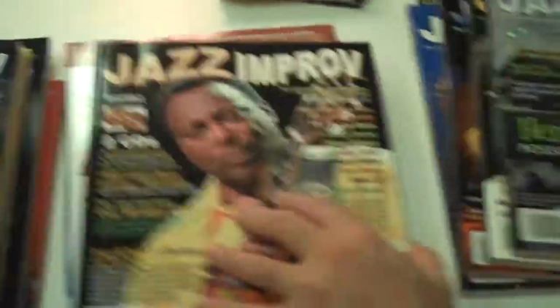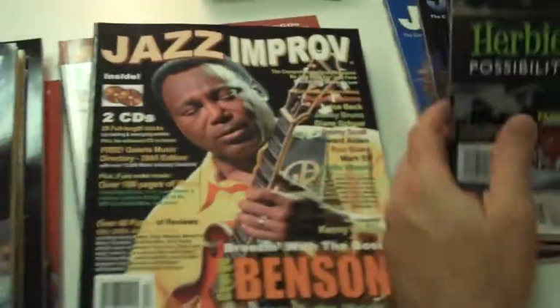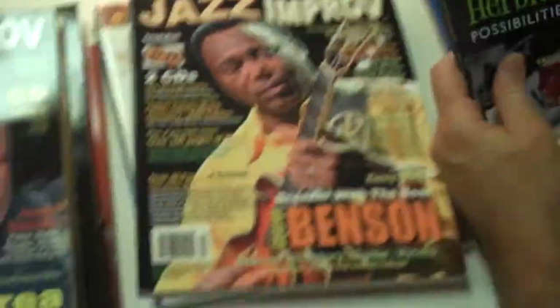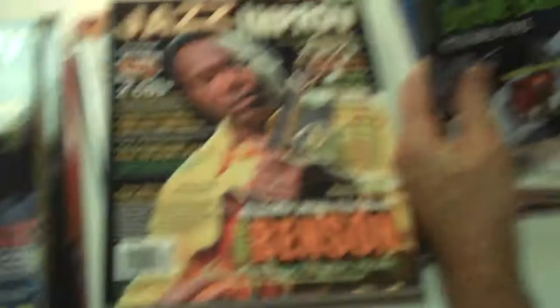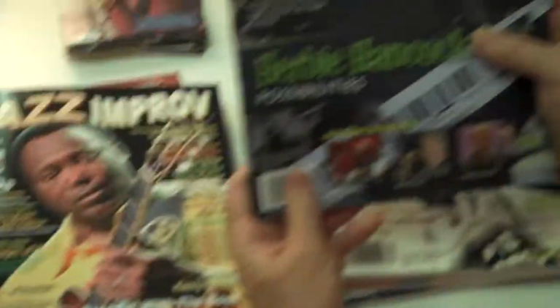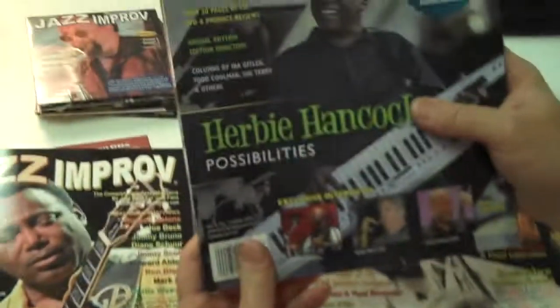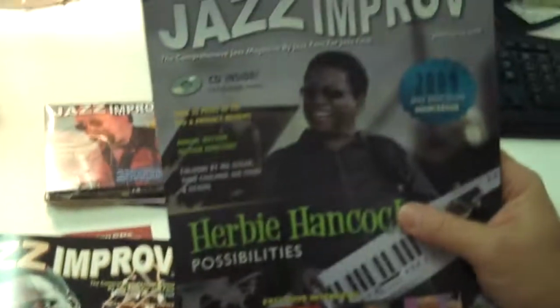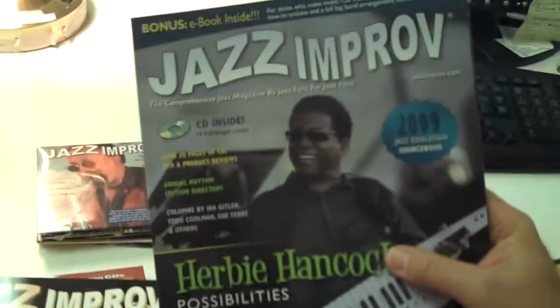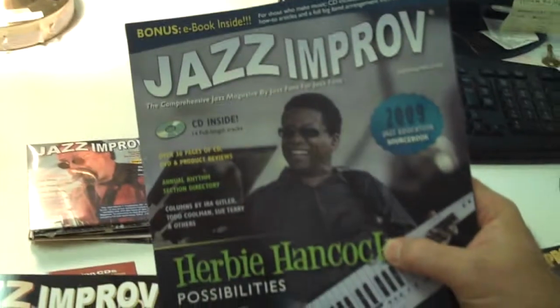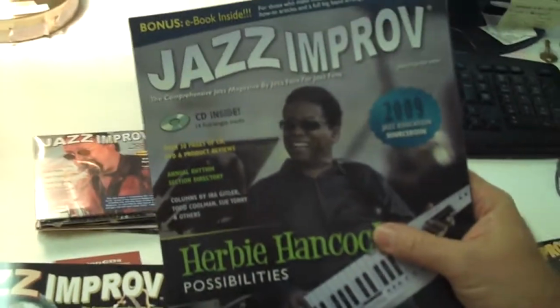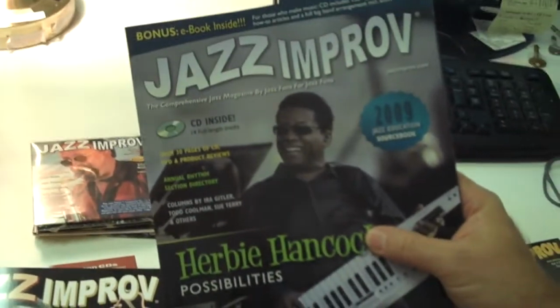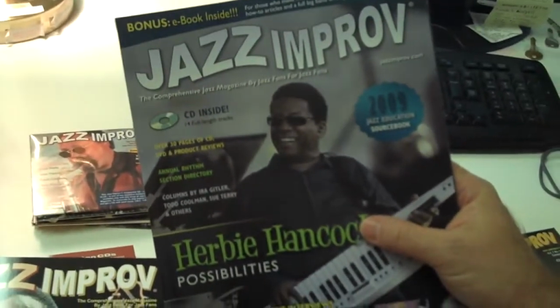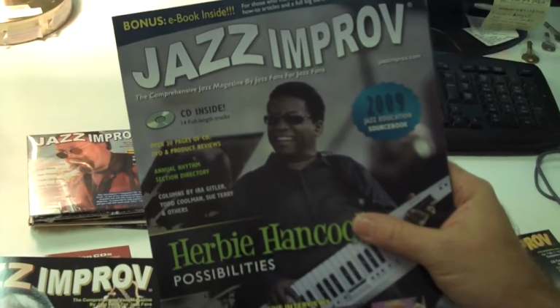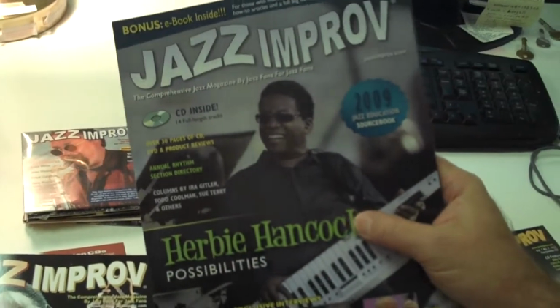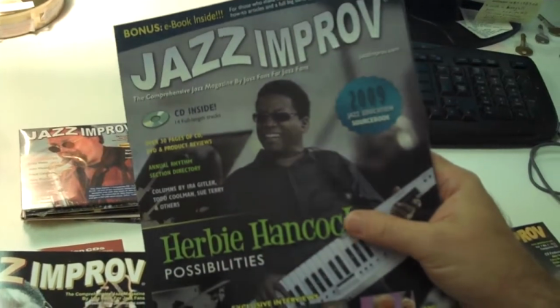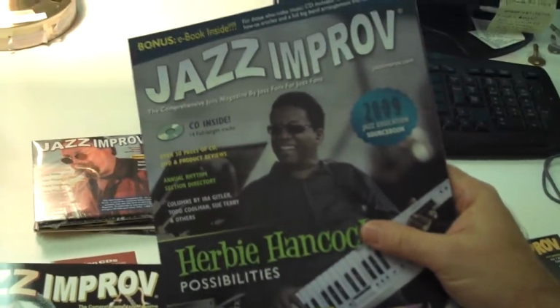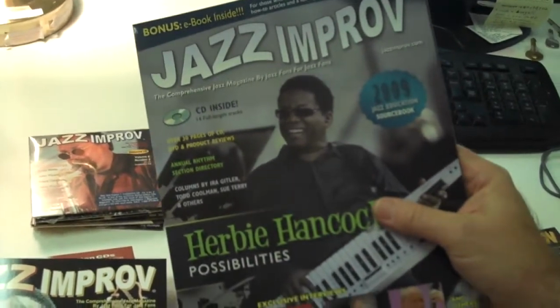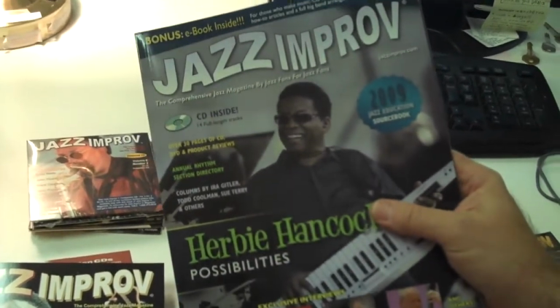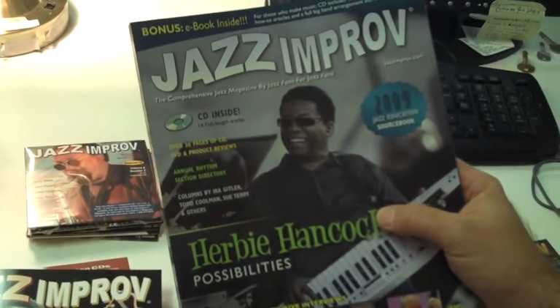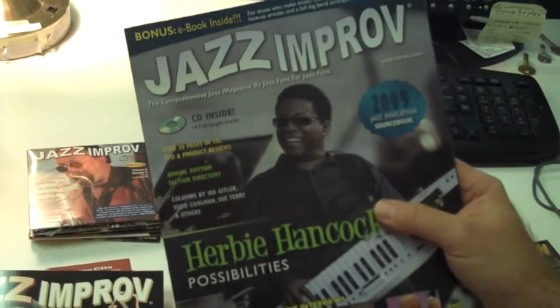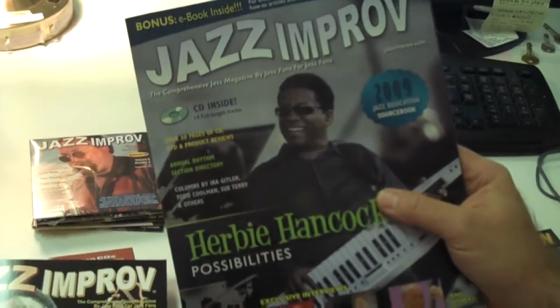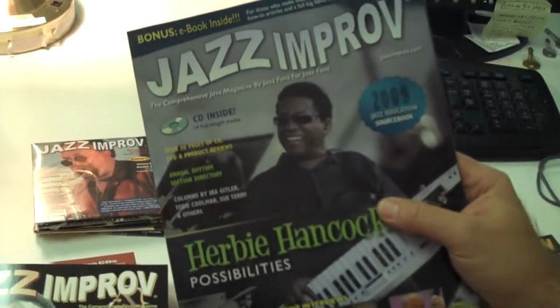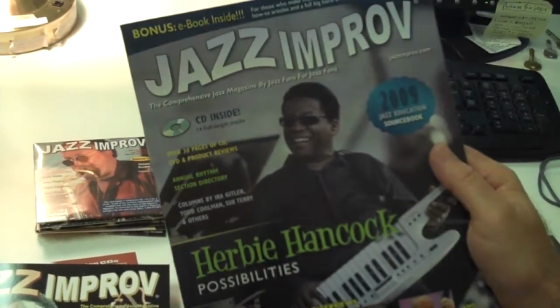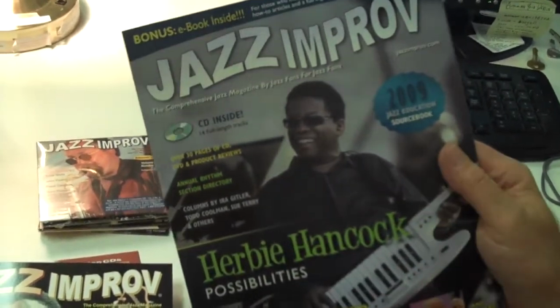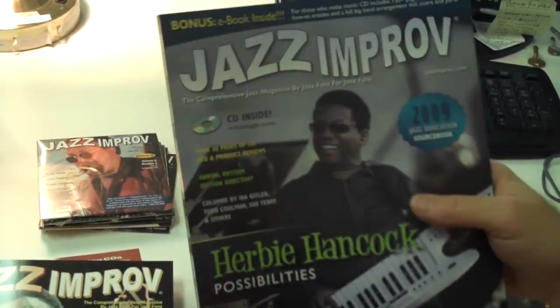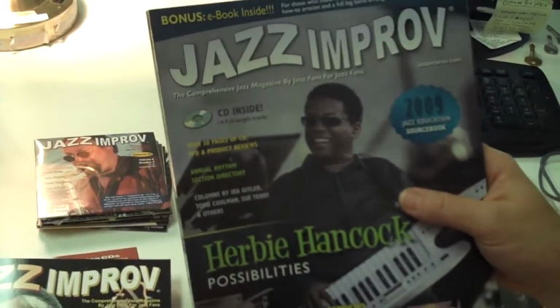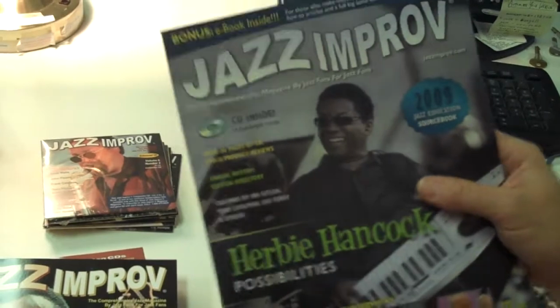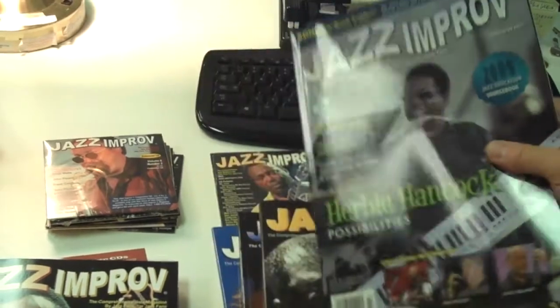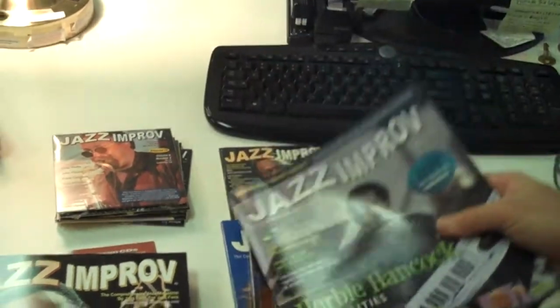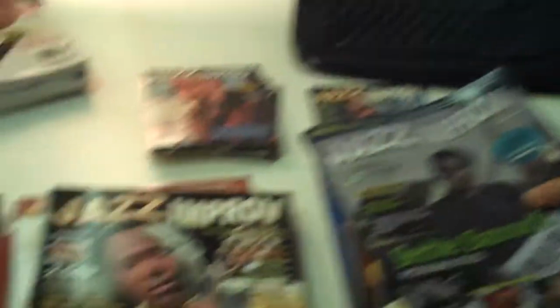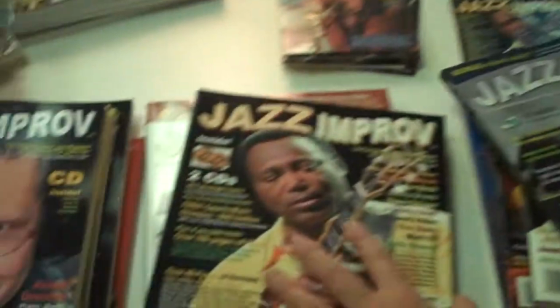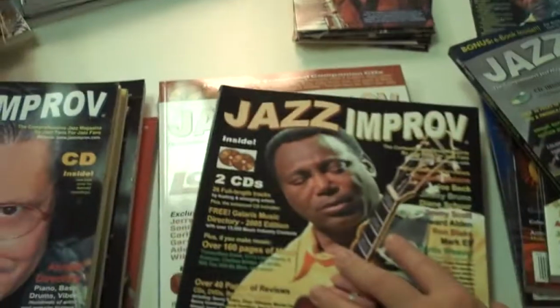This issue about Herbie Hancock — we didn't interview Herbie, but we have about a 30-page, incredibly lengthy, detailed feature on him done by Dan Belosky. Just a ton of information here.